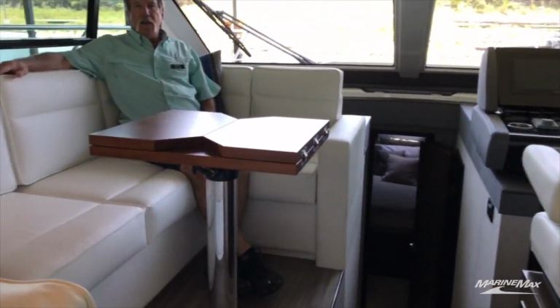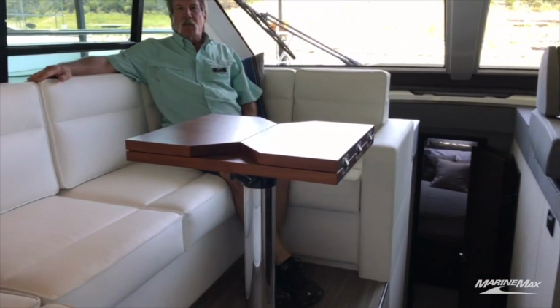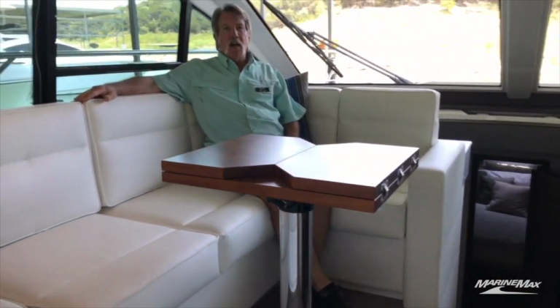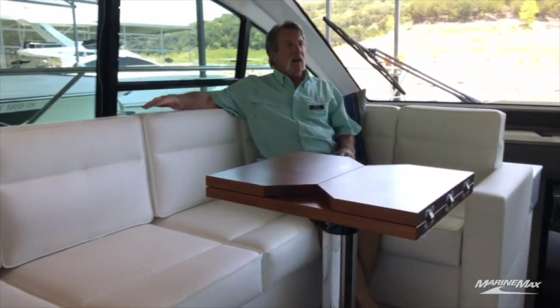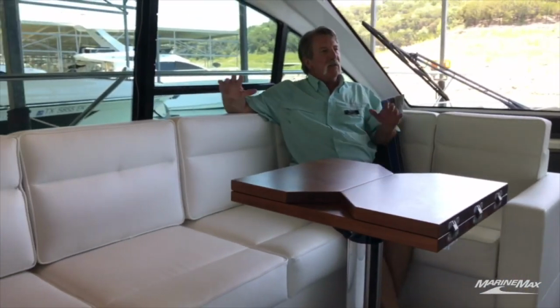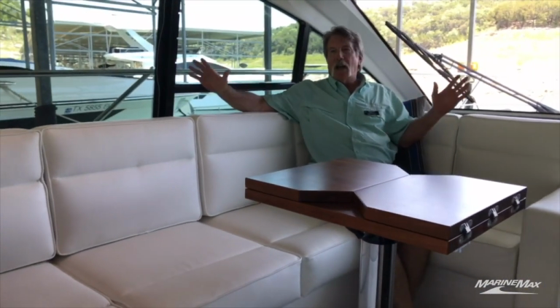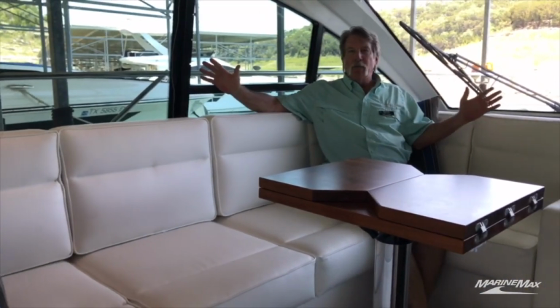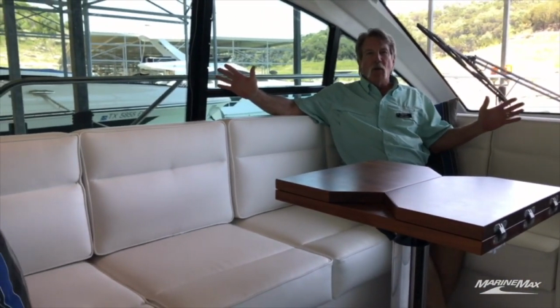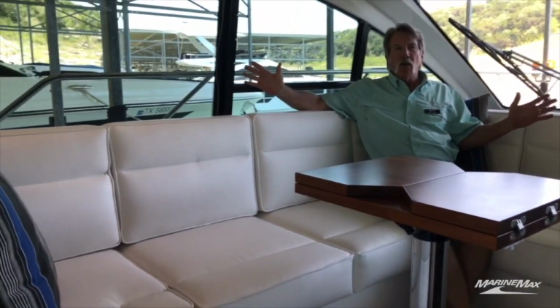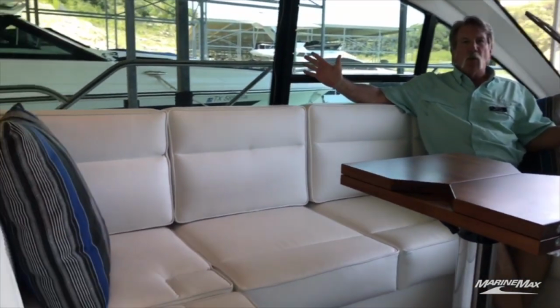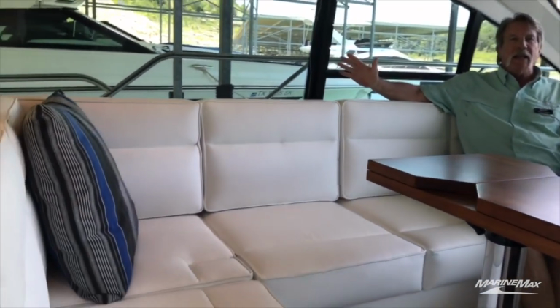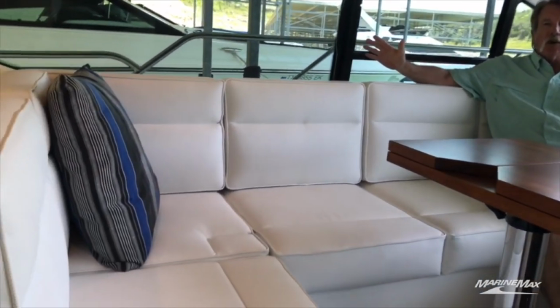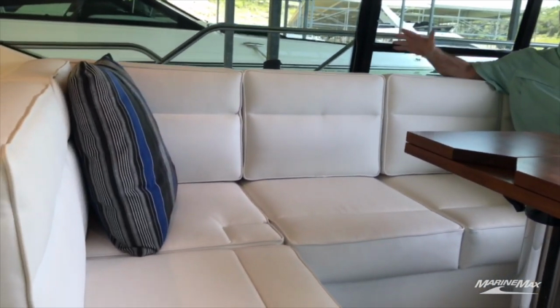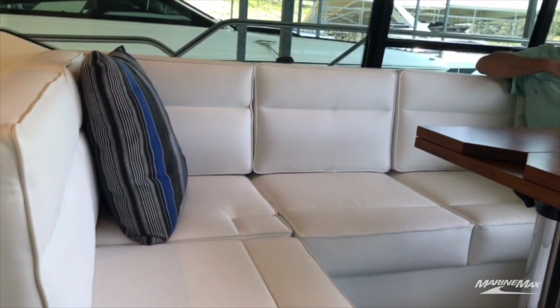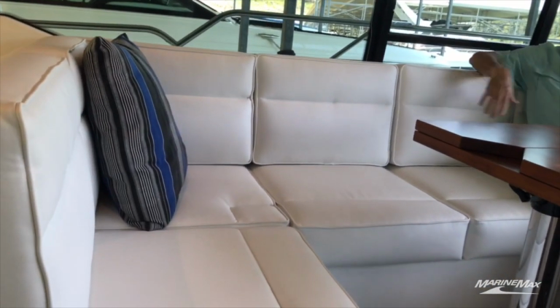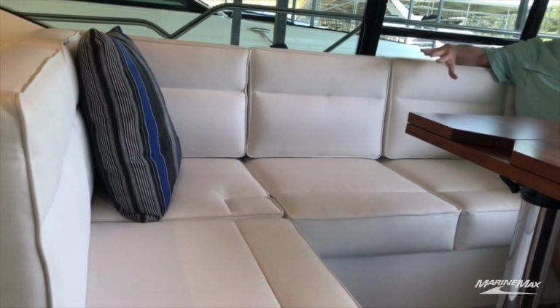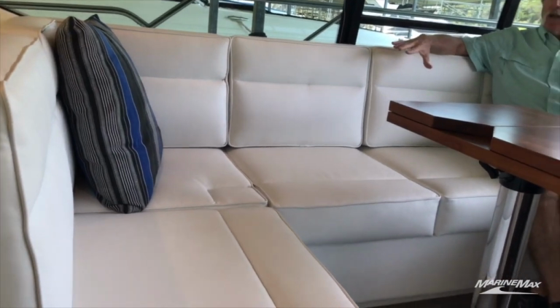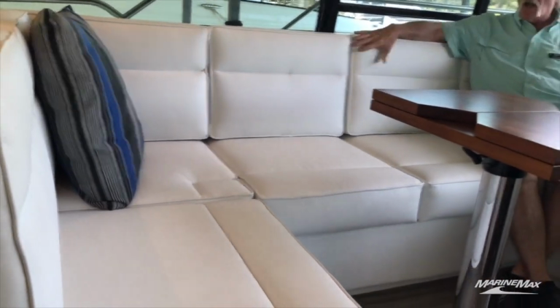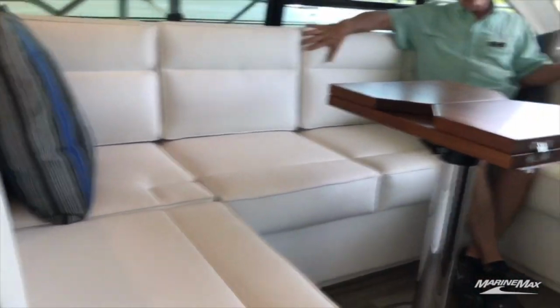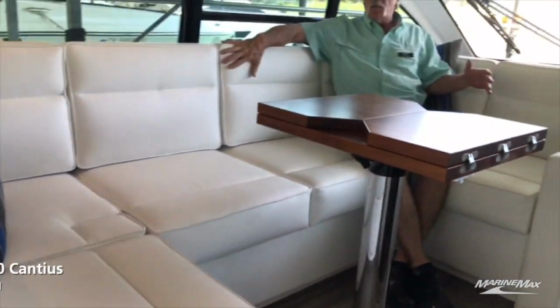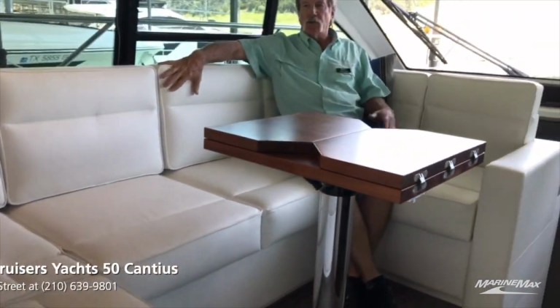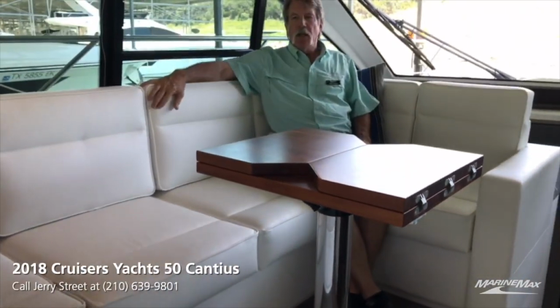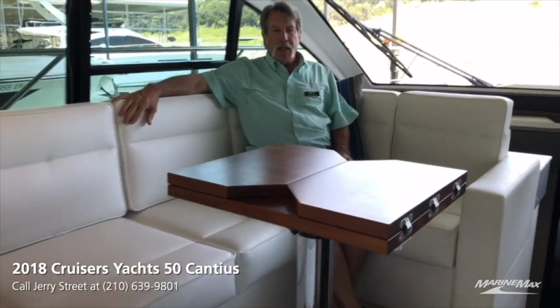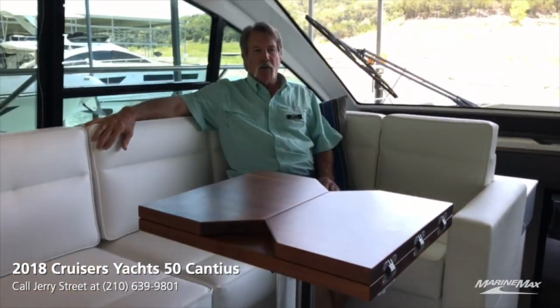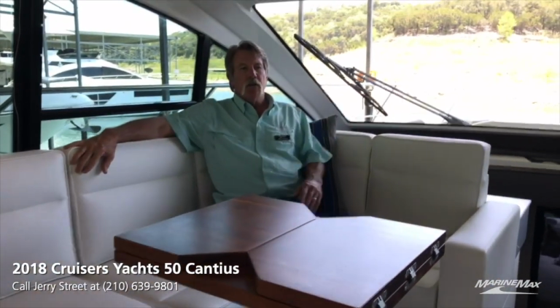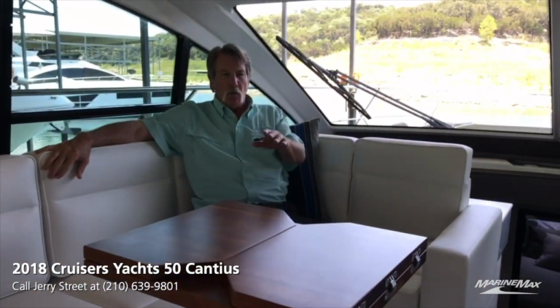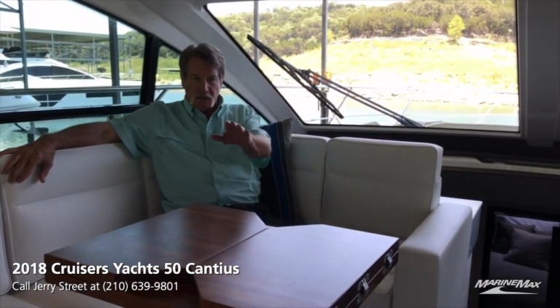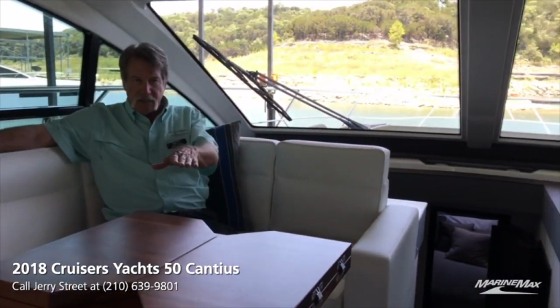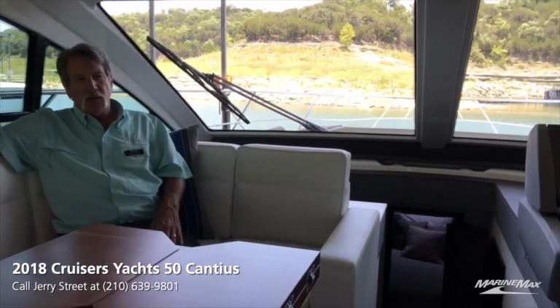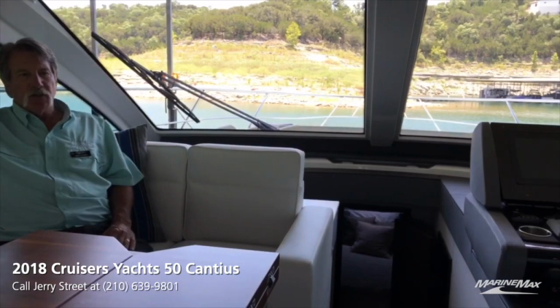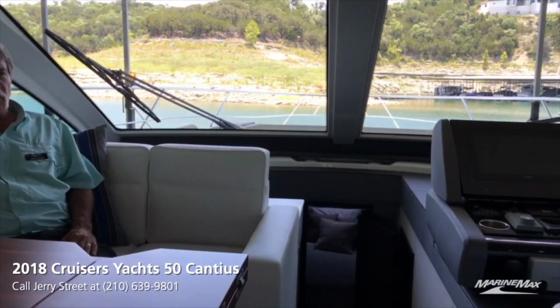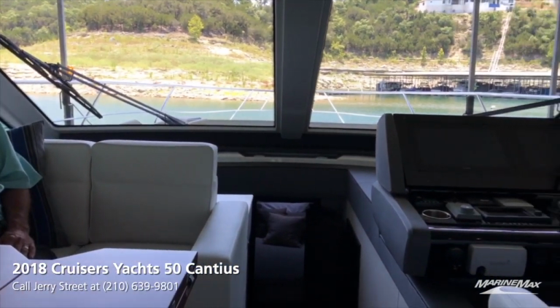In the salon, we have natural light and big windows port and starboard, a nice wraparound high-quality upholstered couch, with a second couch on the starboard side.